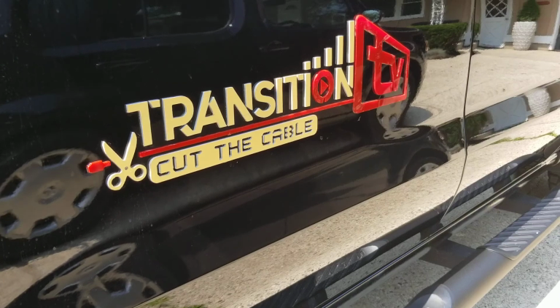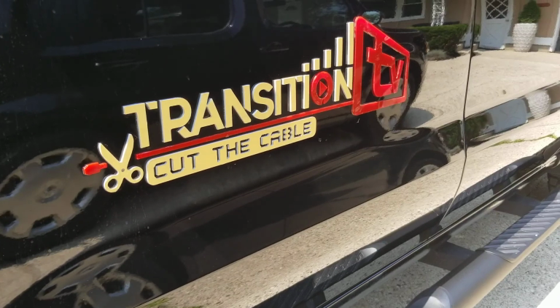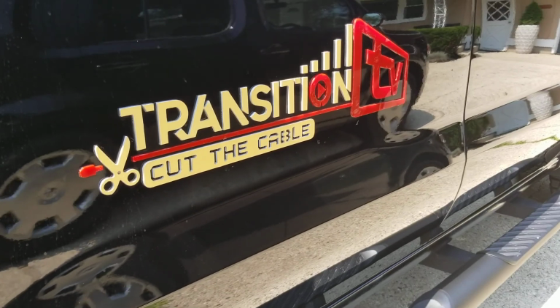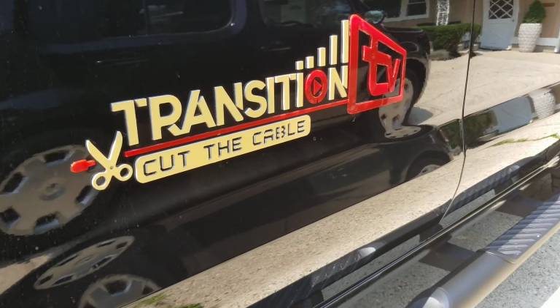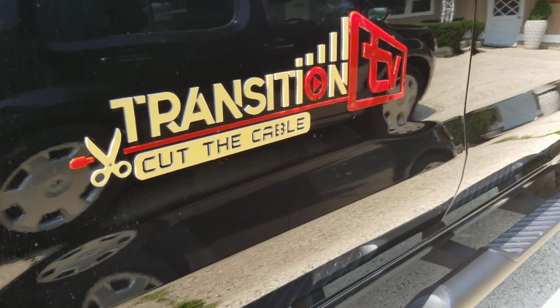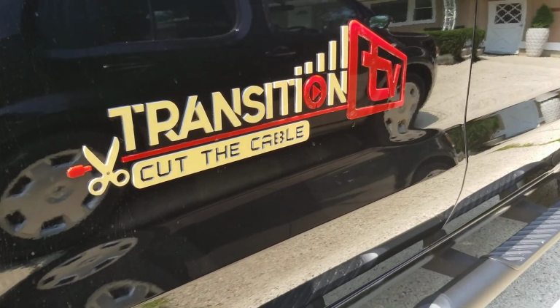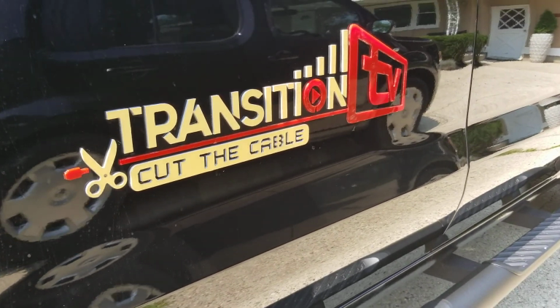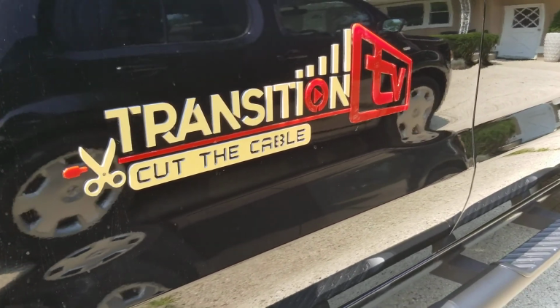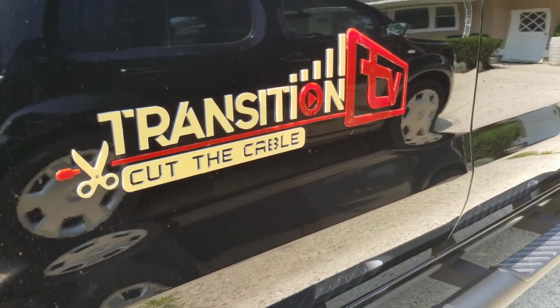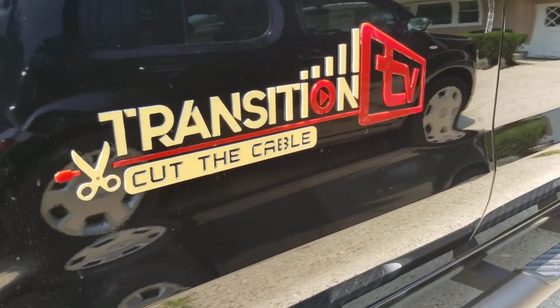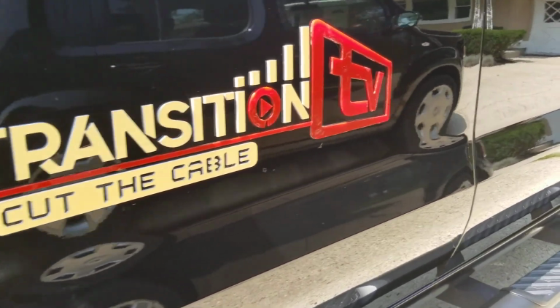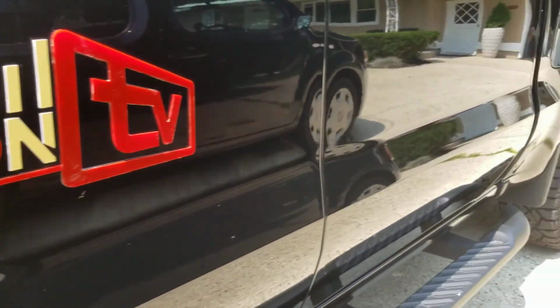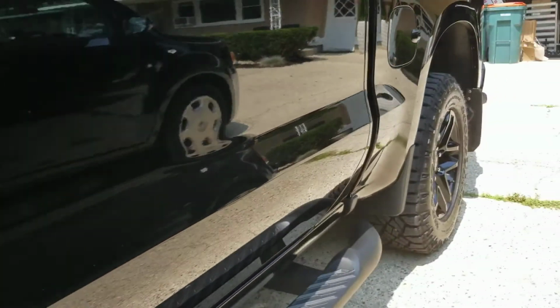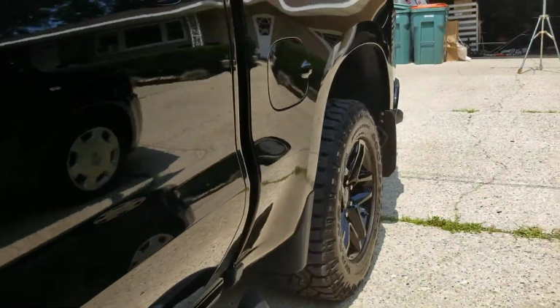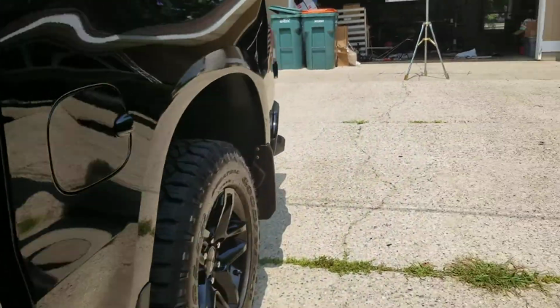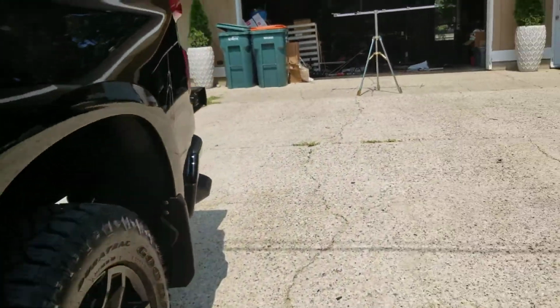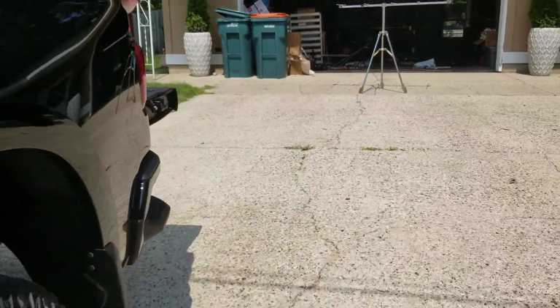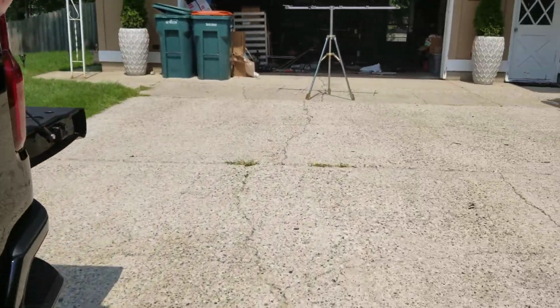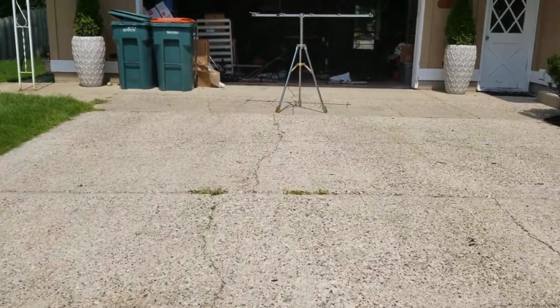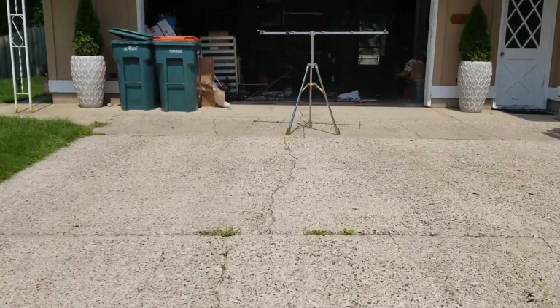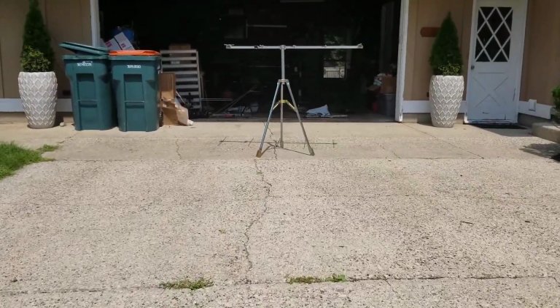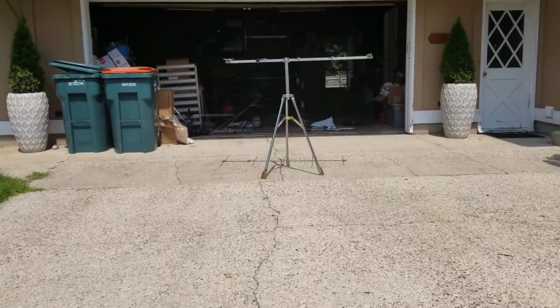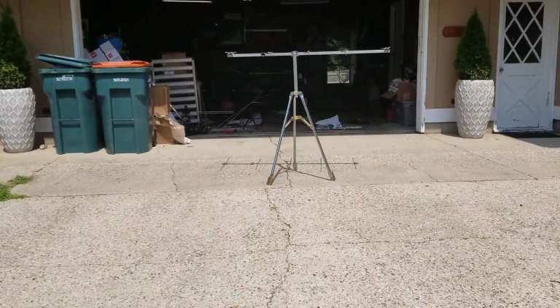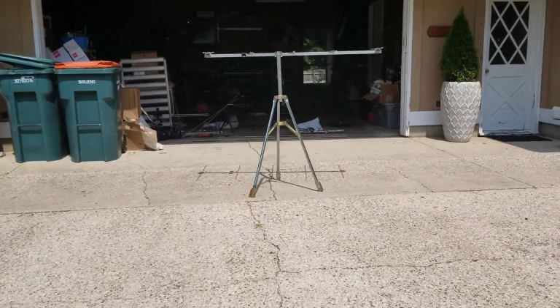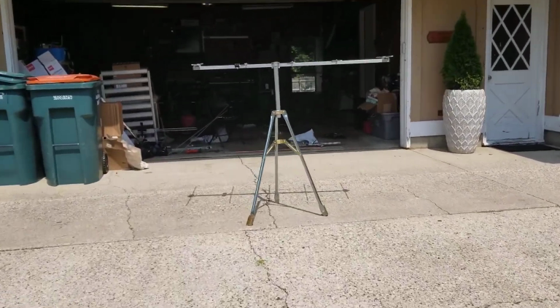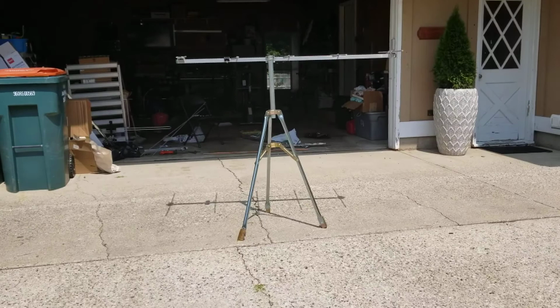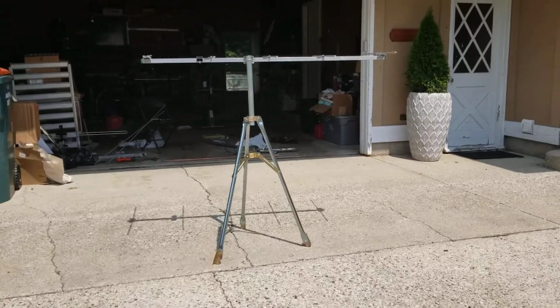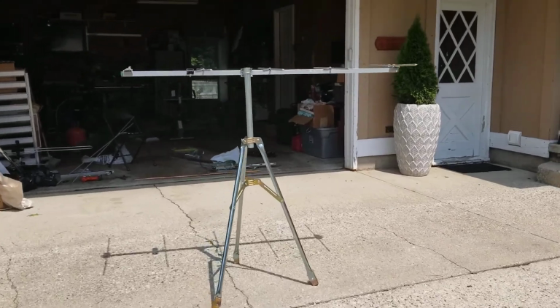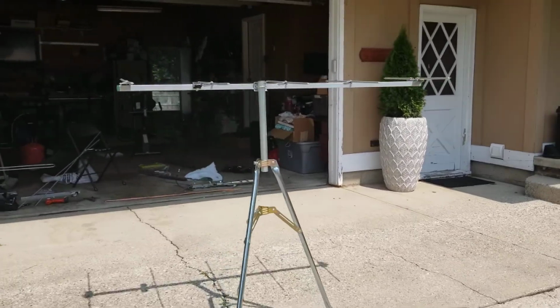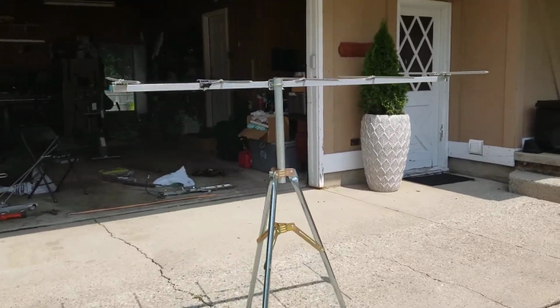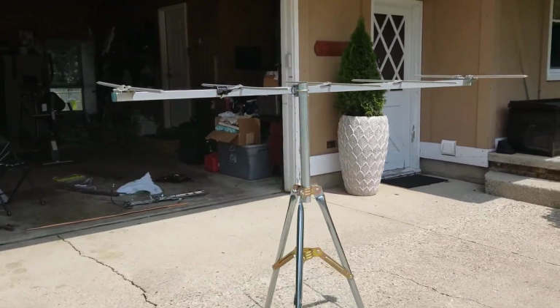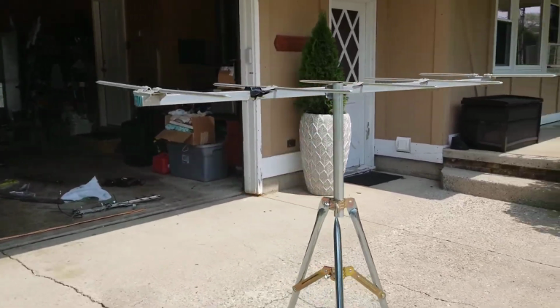Hey everybody, it's Jeremy from Transition TV out of West Michigan. Just want to do a little test today. I install antennas professionally and have been doing it for a while now.